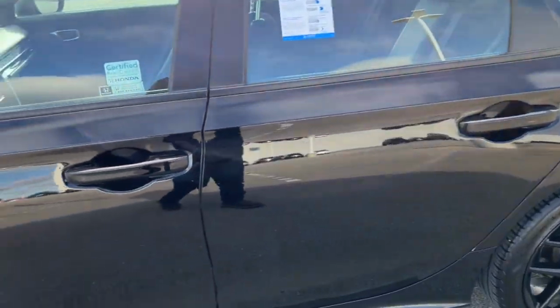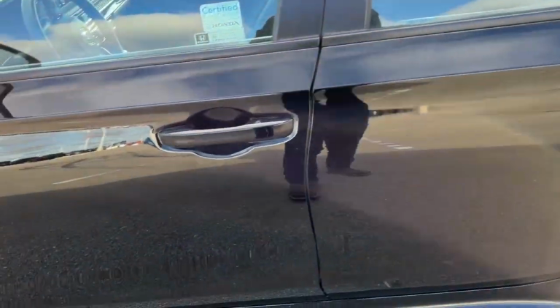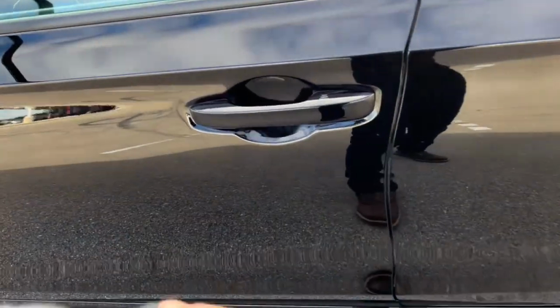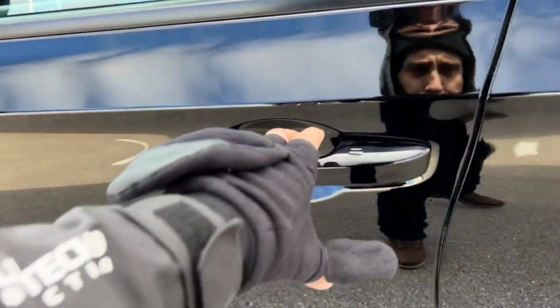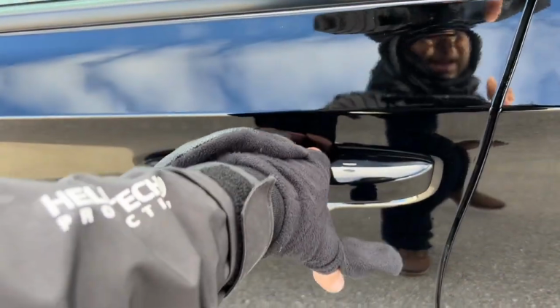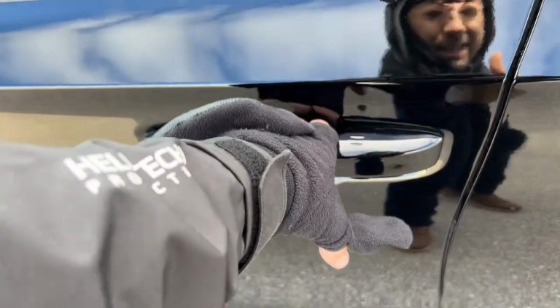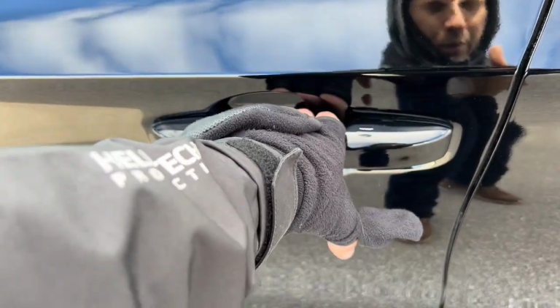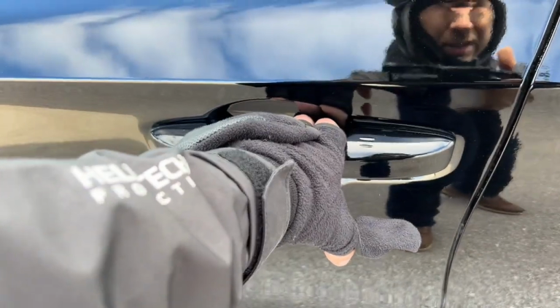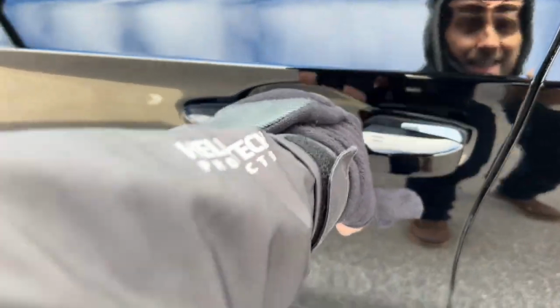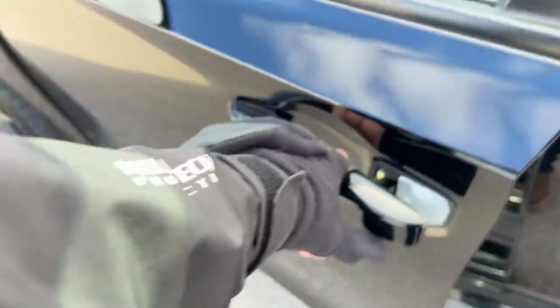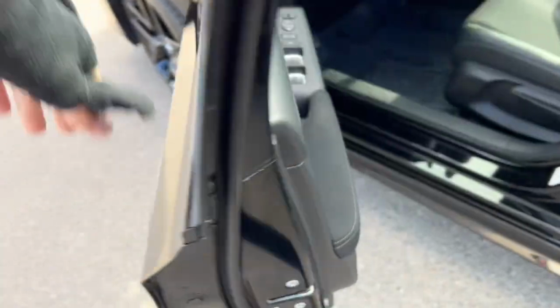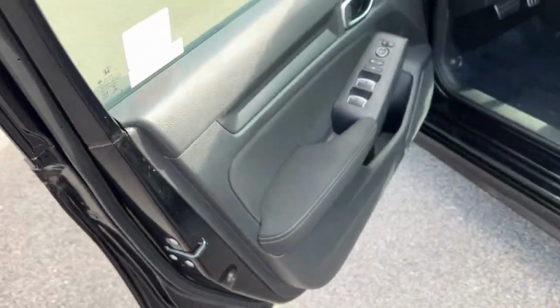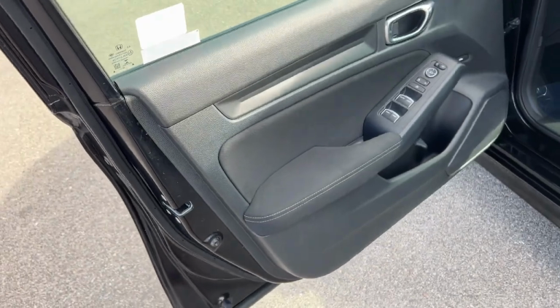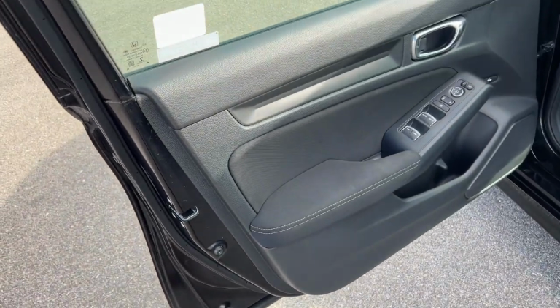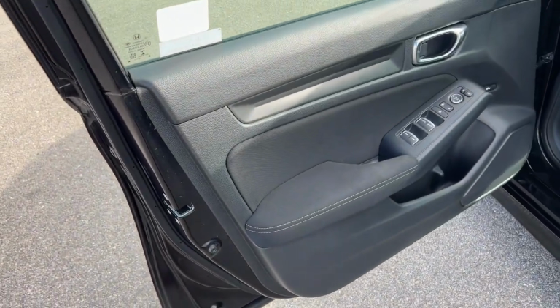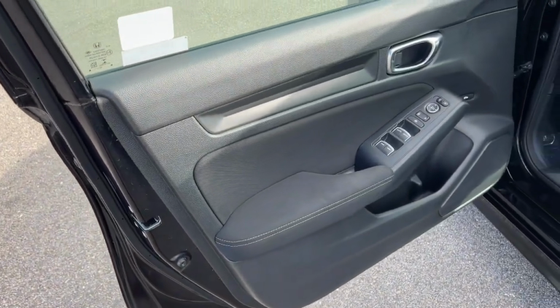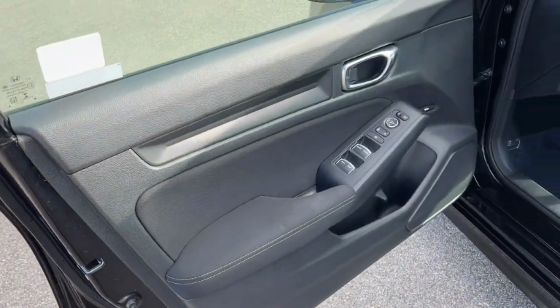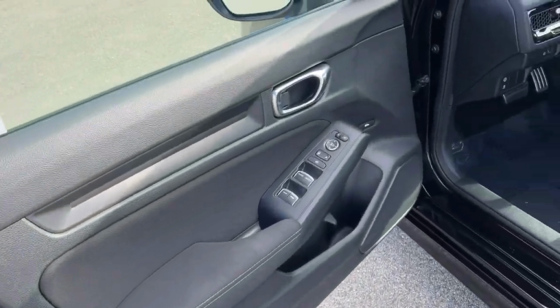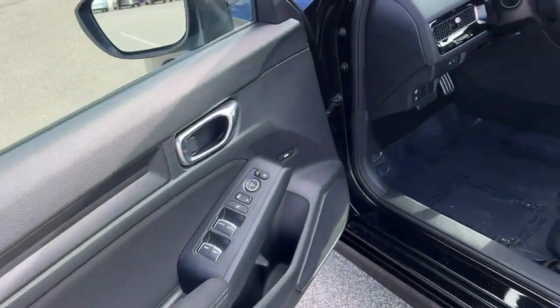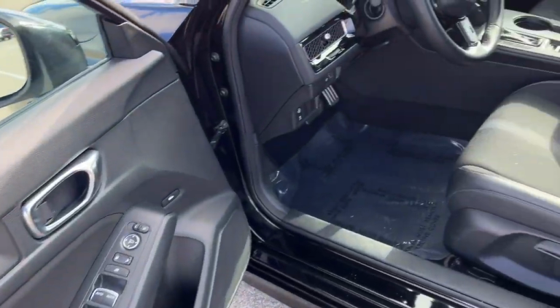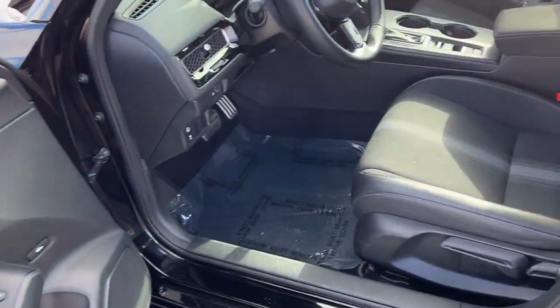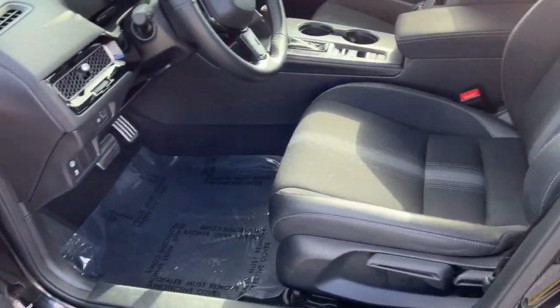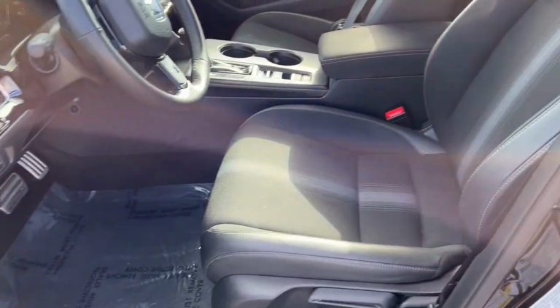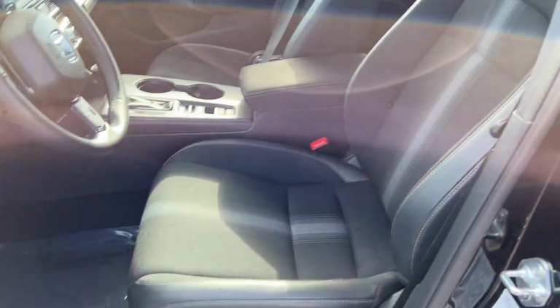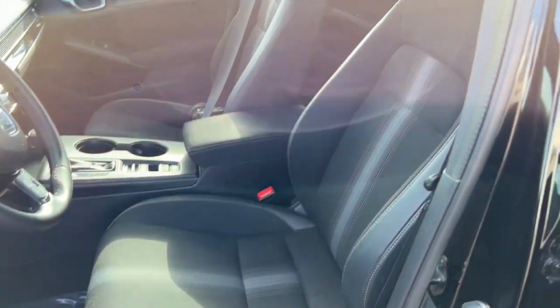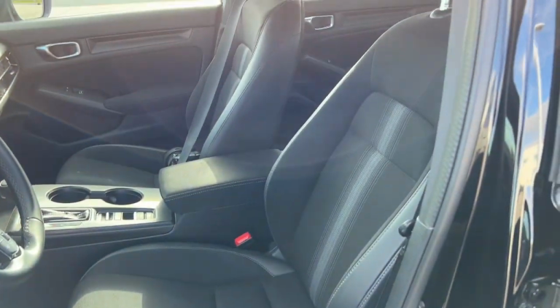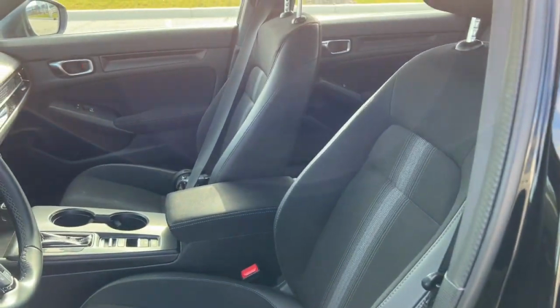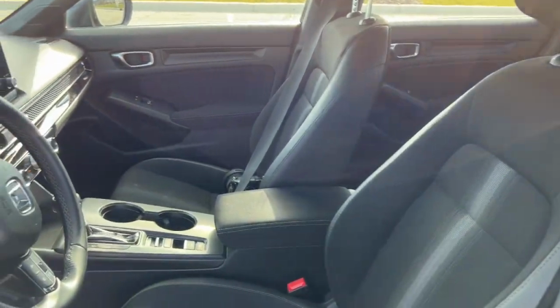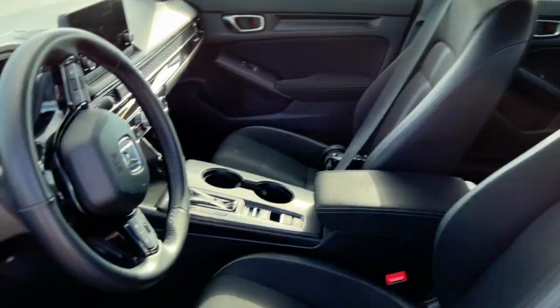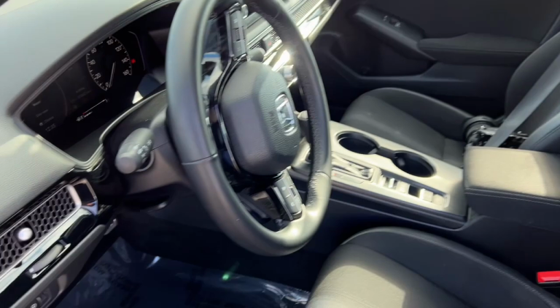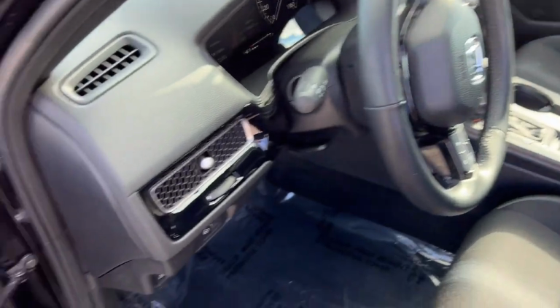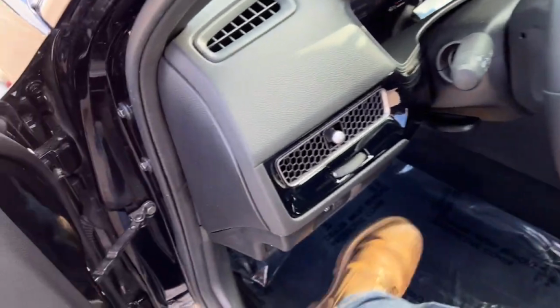It is equipped with keyless entry and remote start. Nice black interior here with premium cloth seating throughout the vehicle.